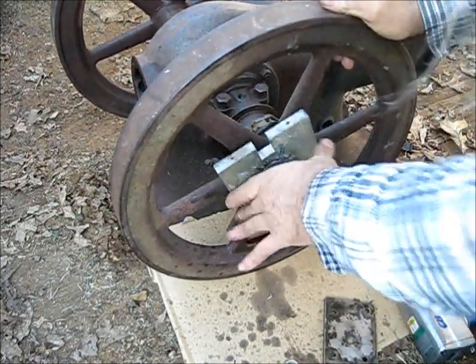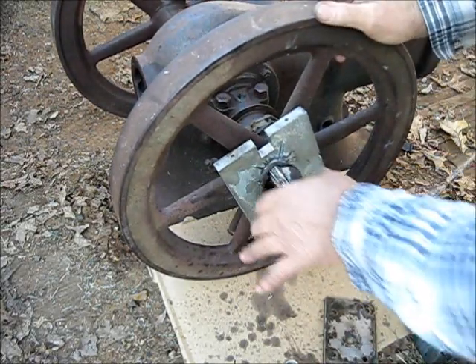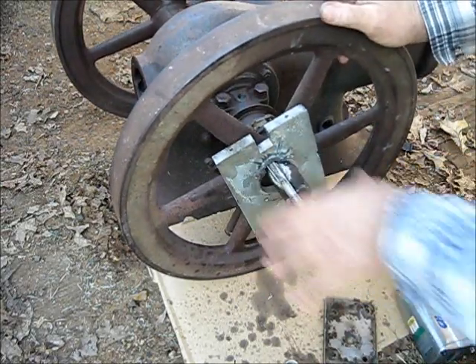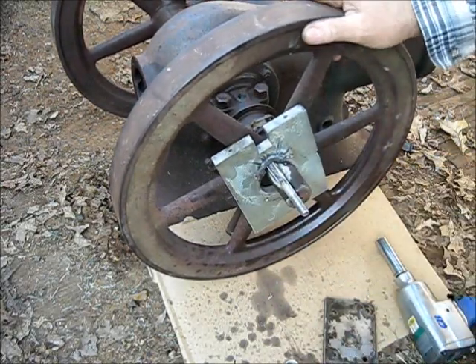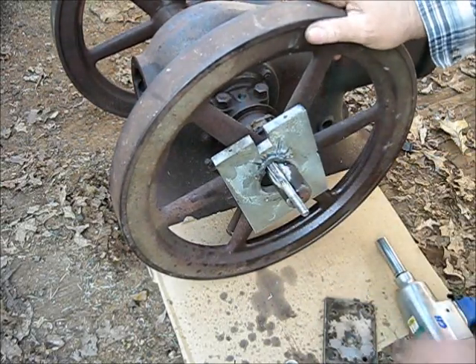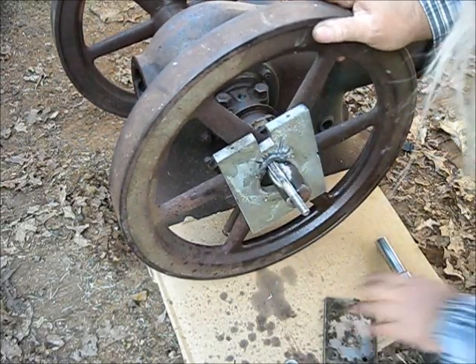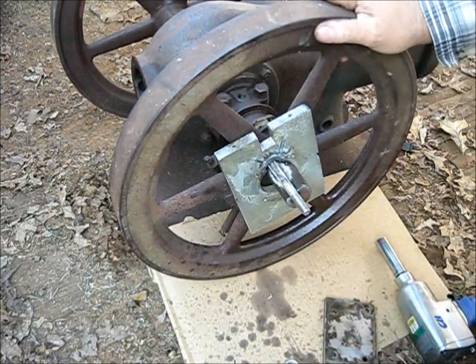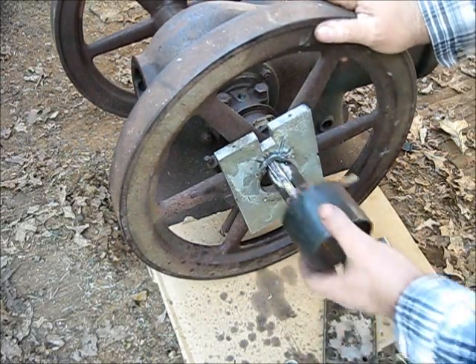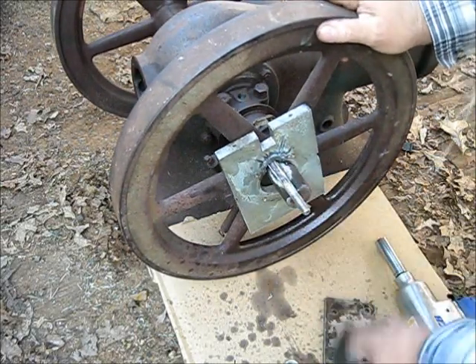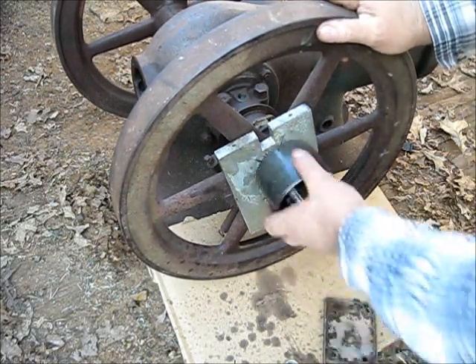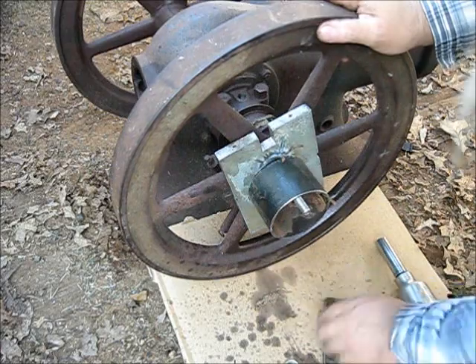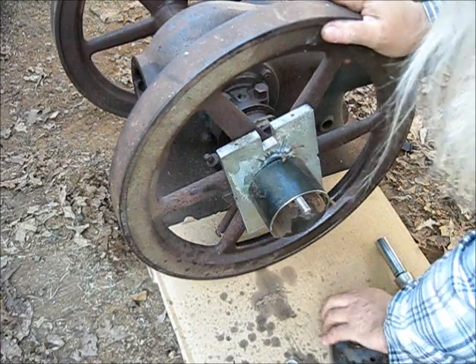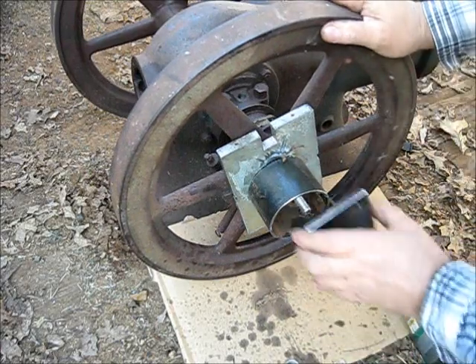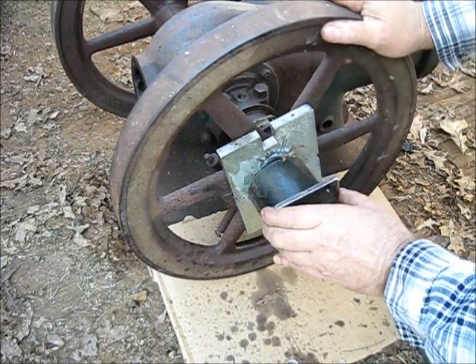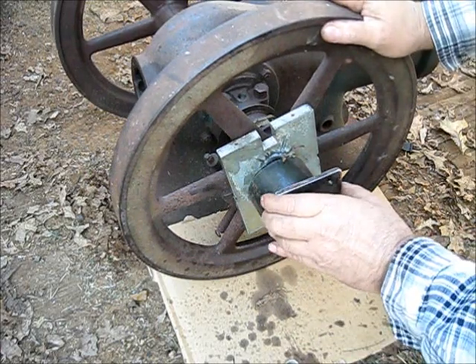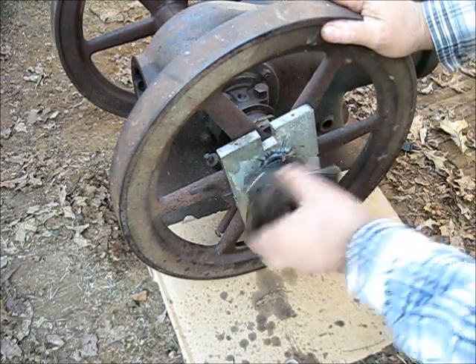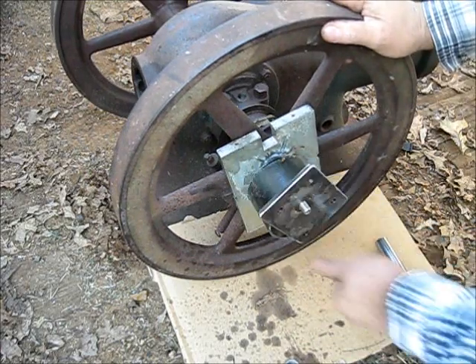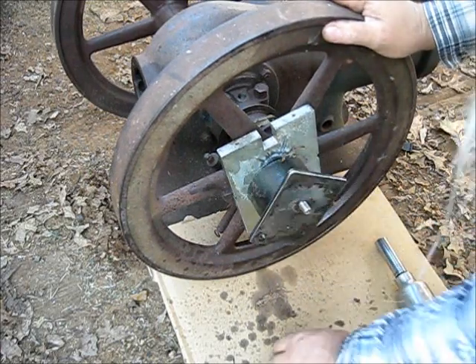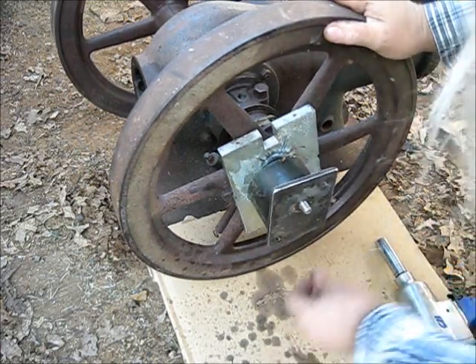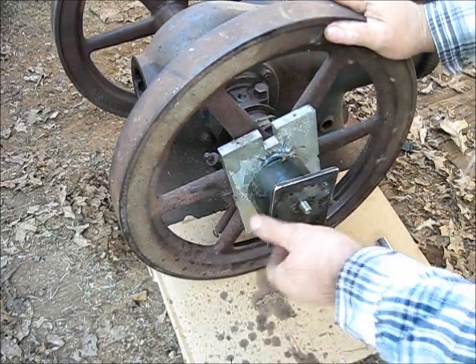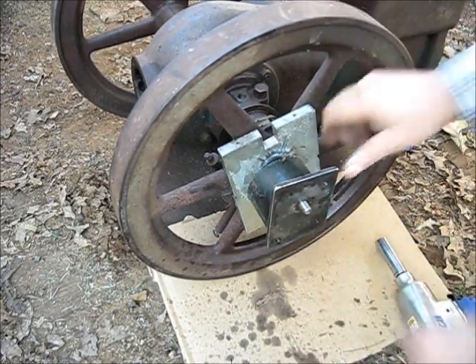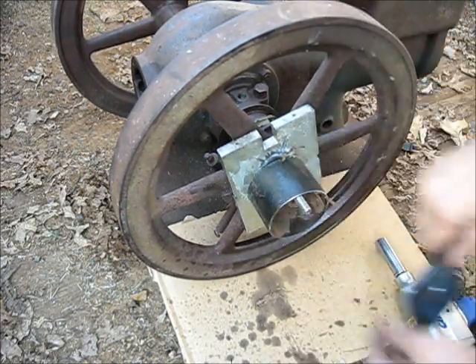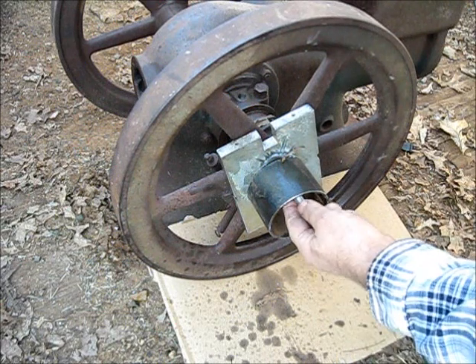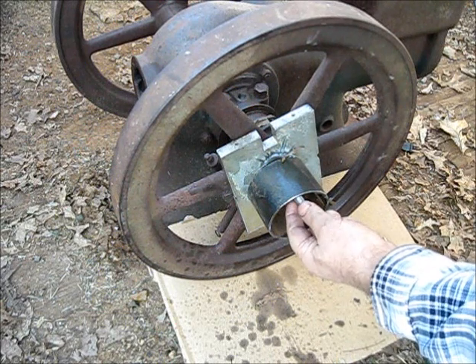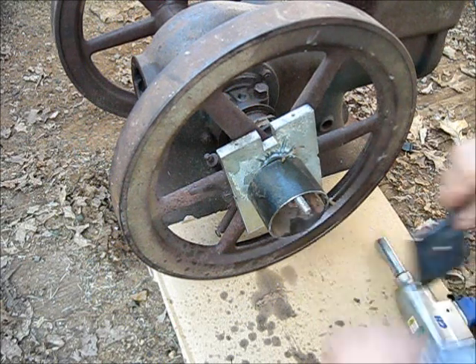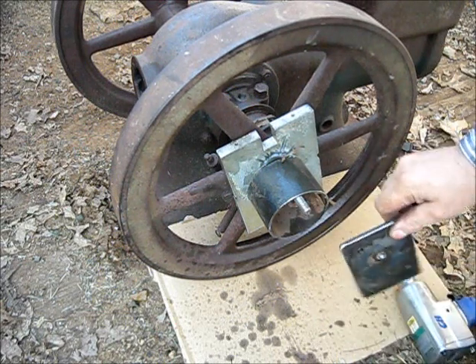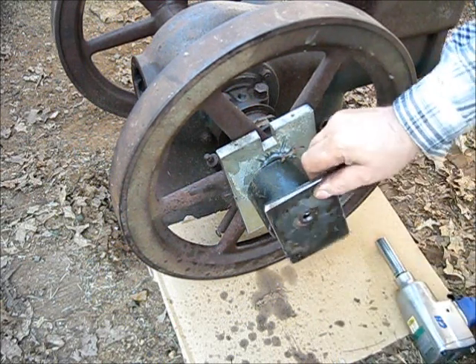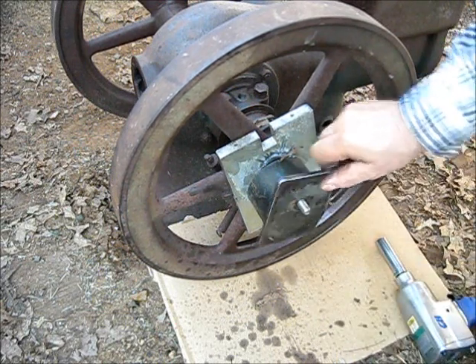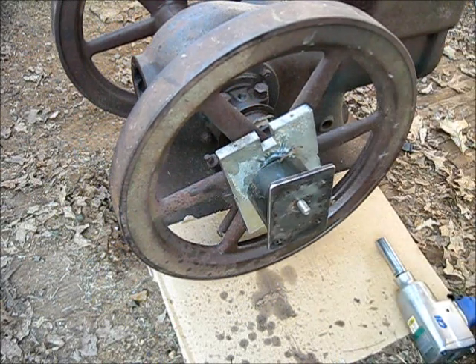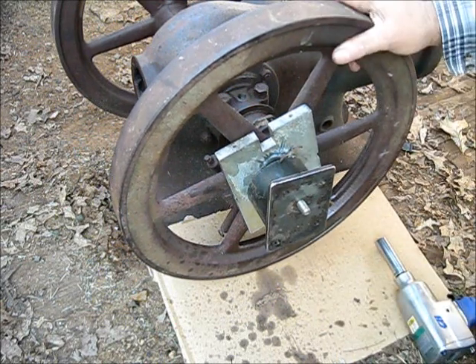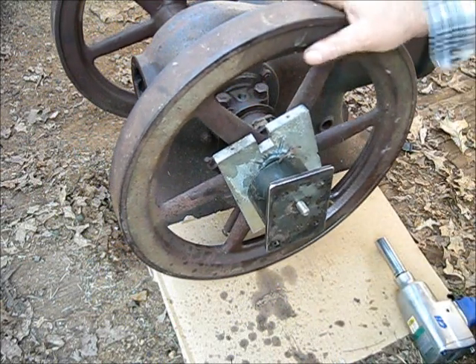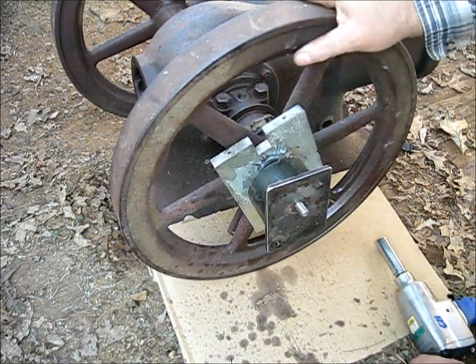I believe we've got a little movement that time. Let's see — we've got about a quarter more inch of threads right there.